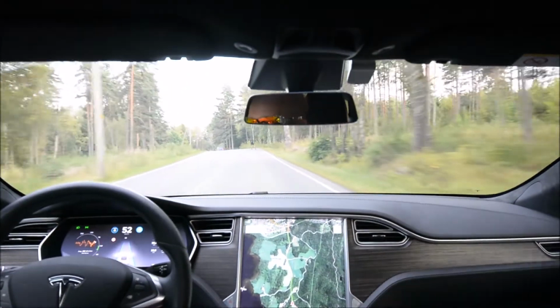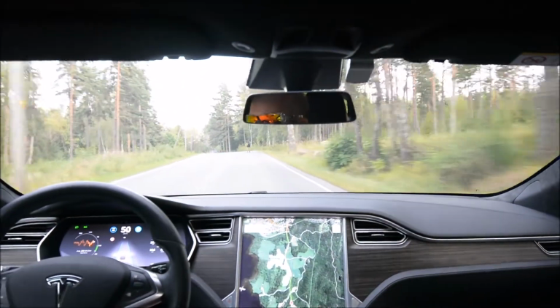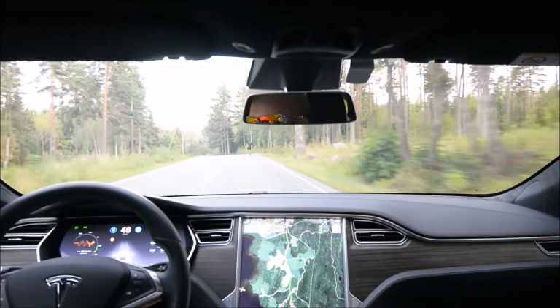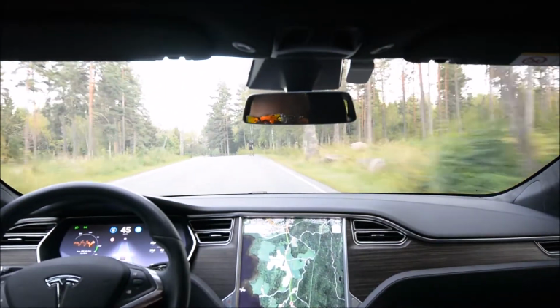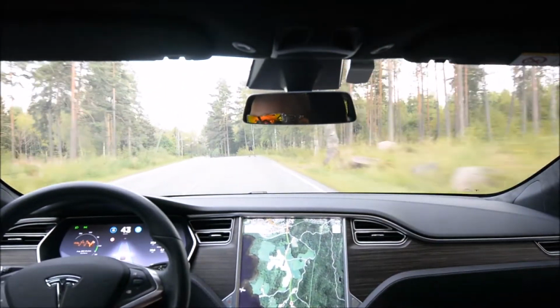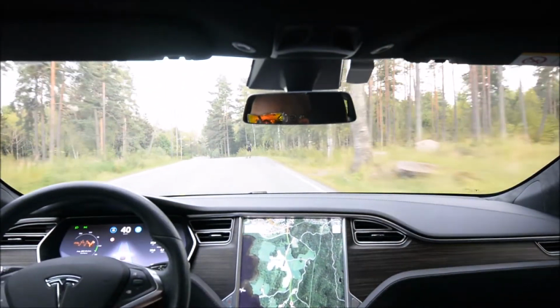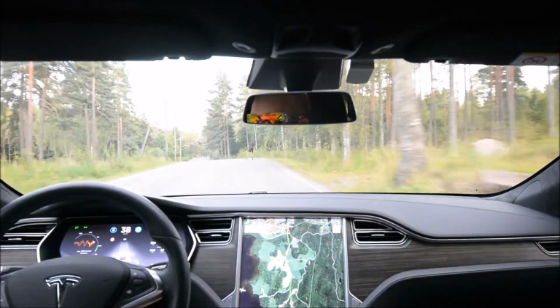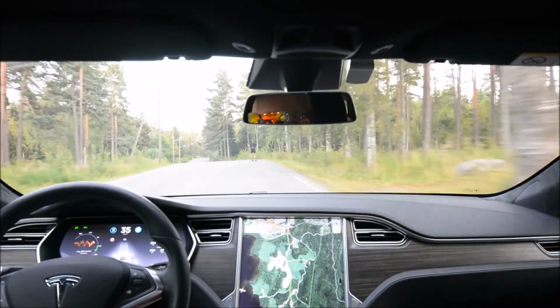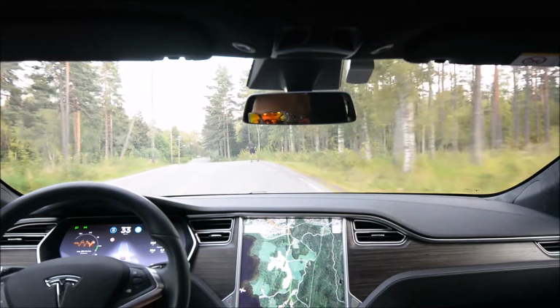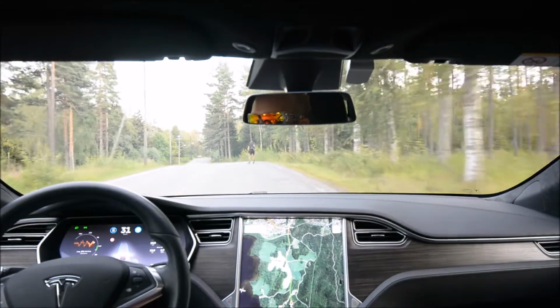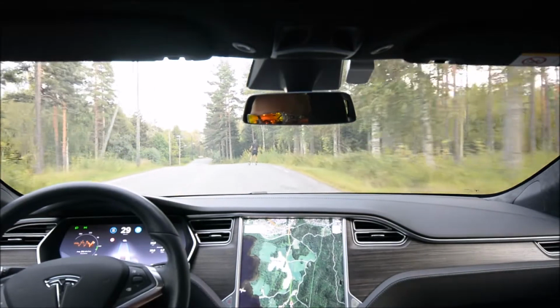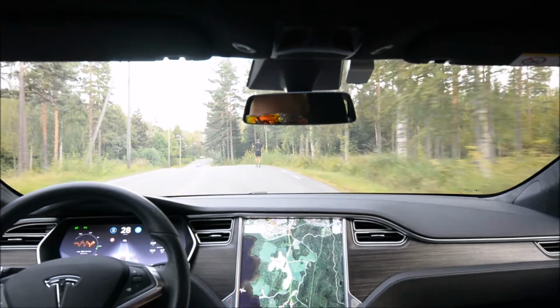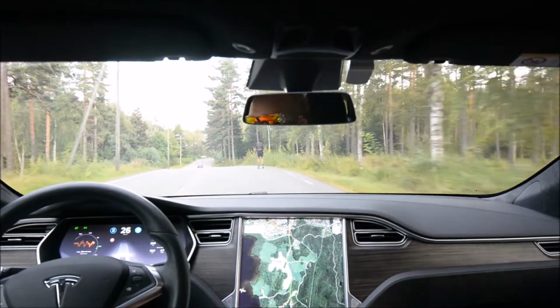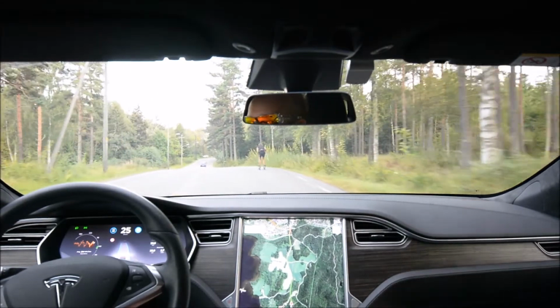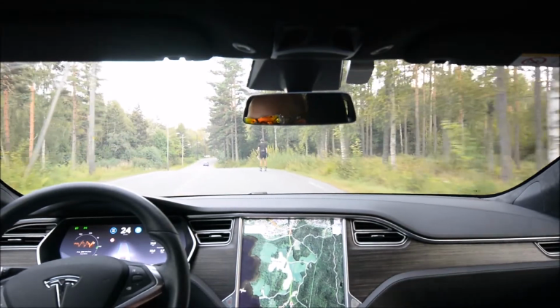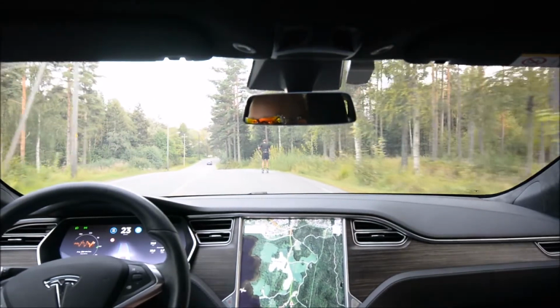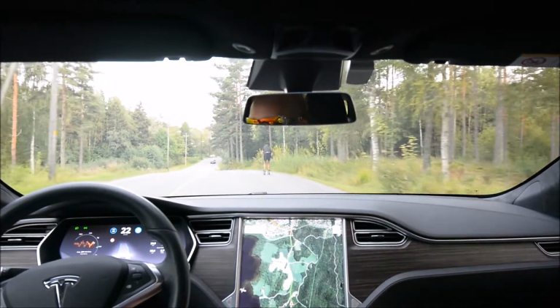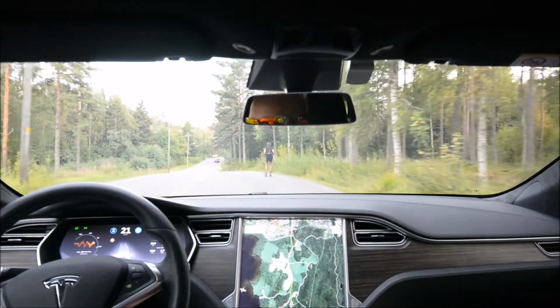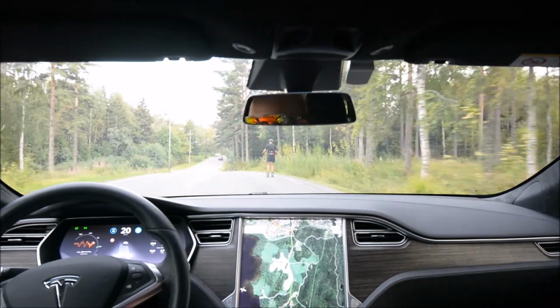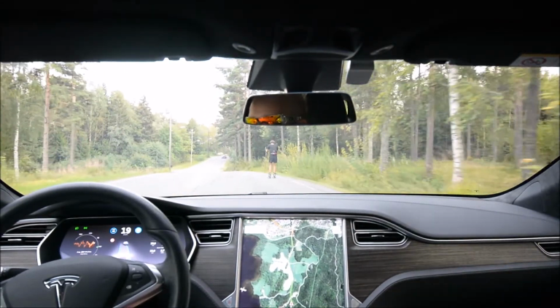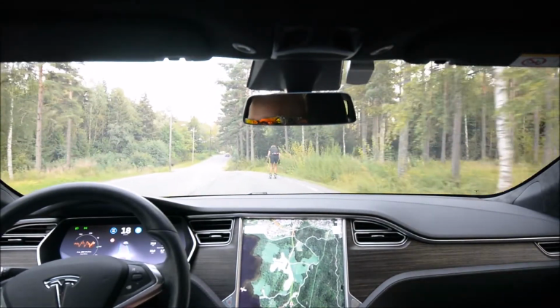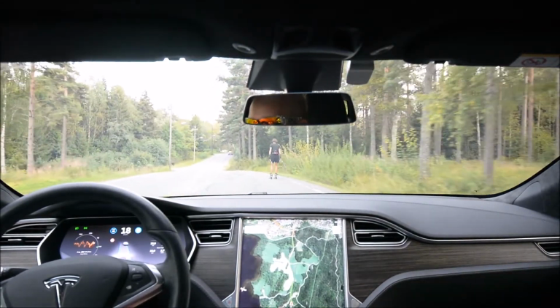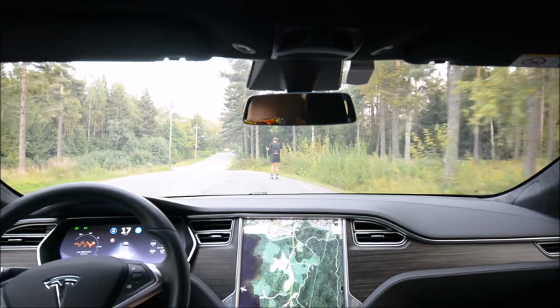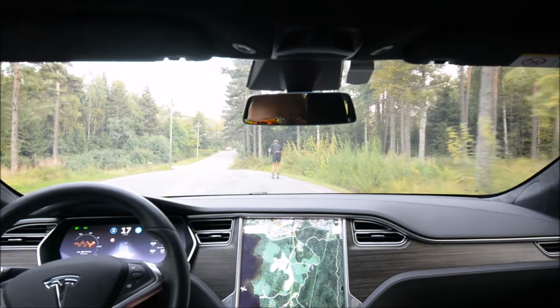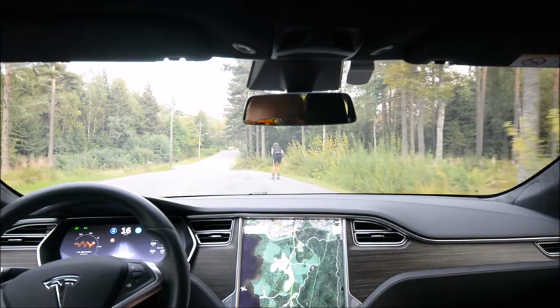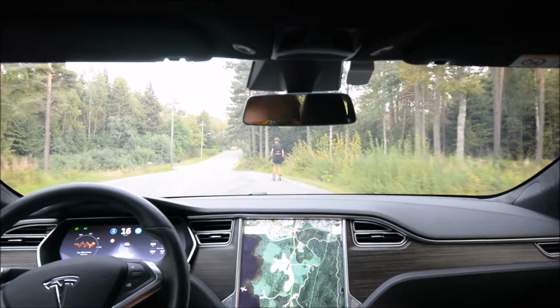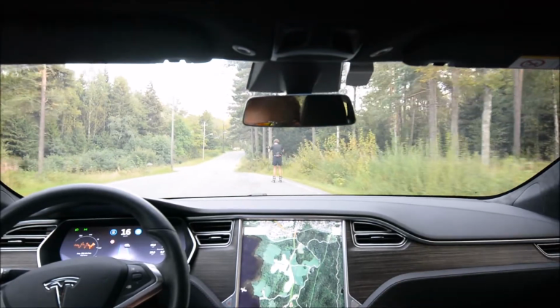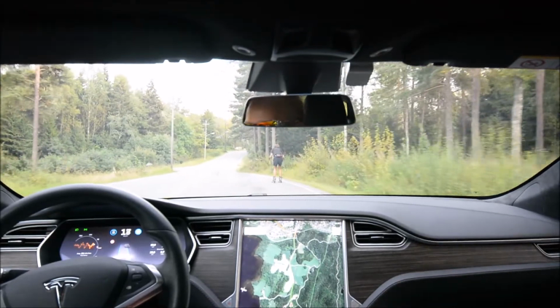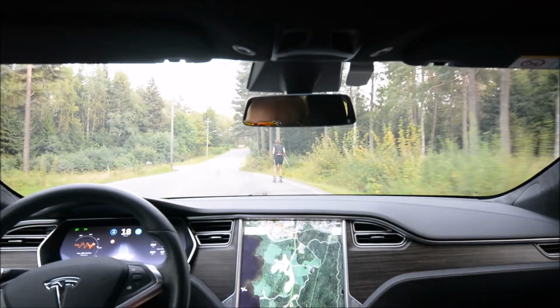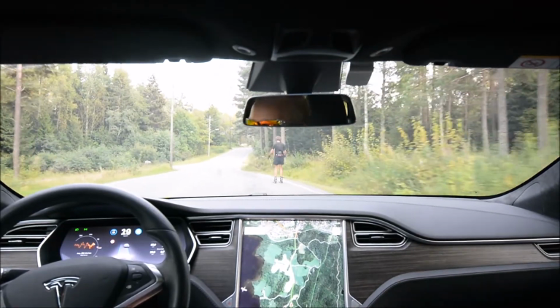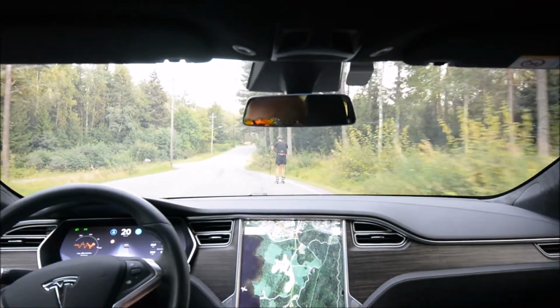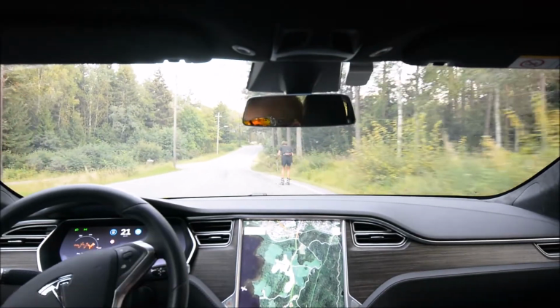It brakes and leaves room for the roller skier — a car where he doesn't show it. There it is. That's good.